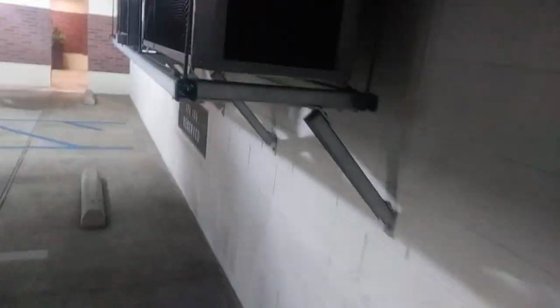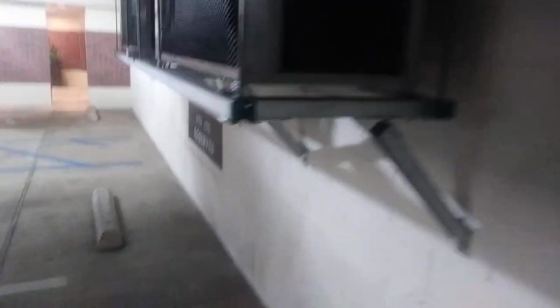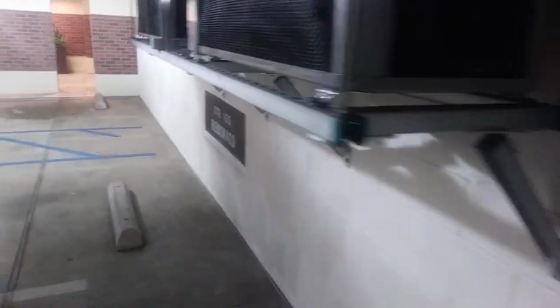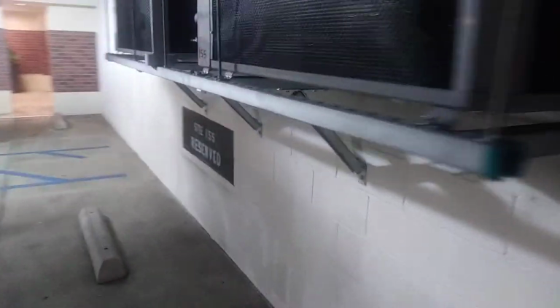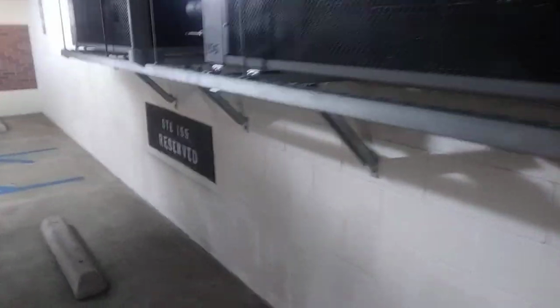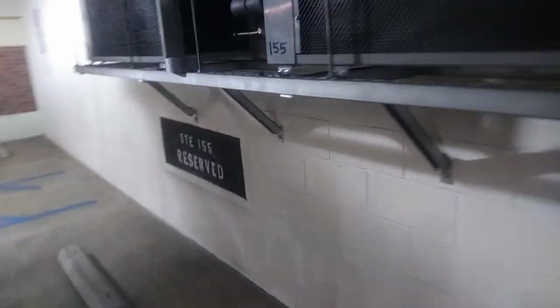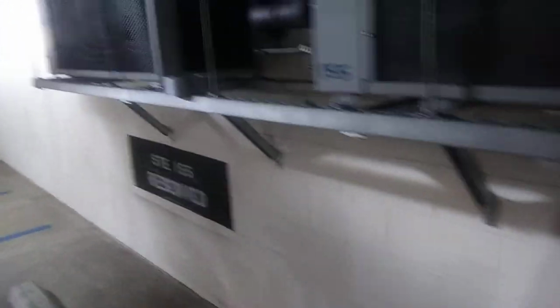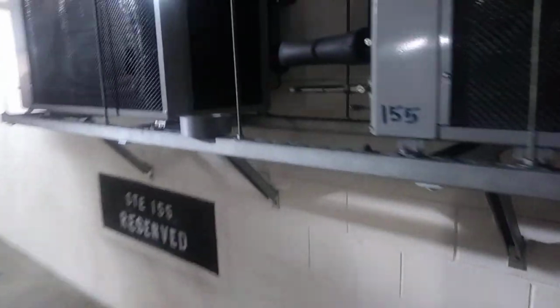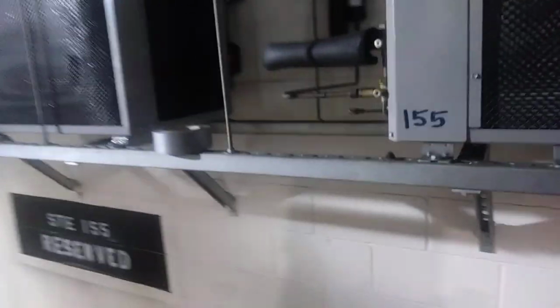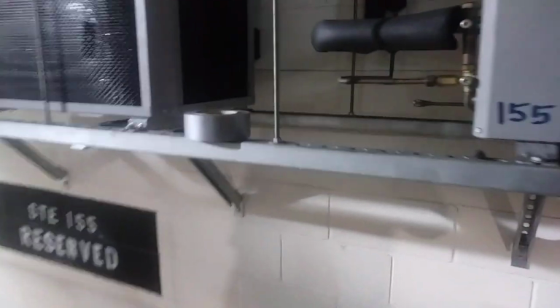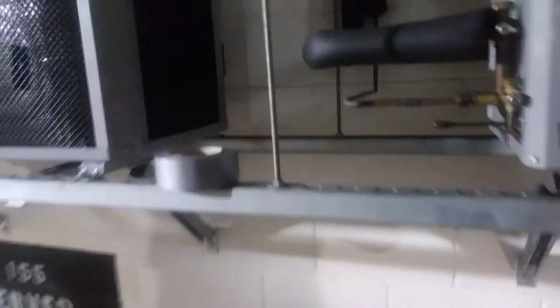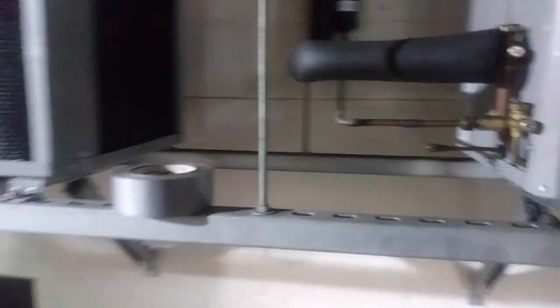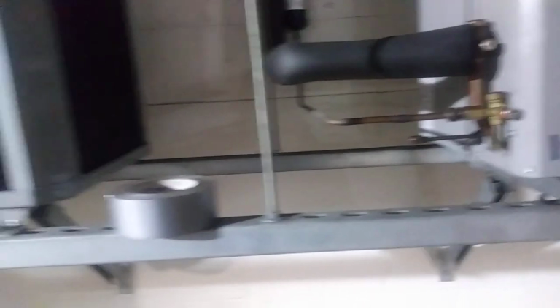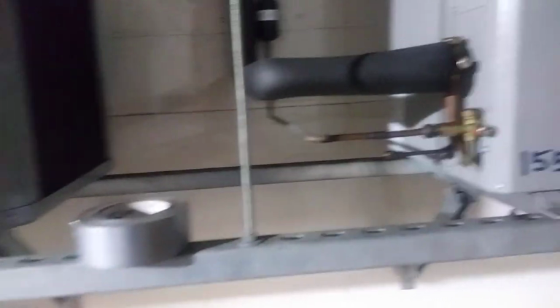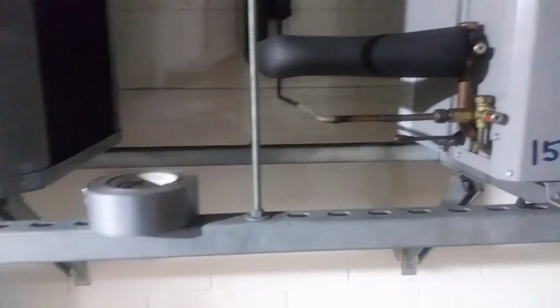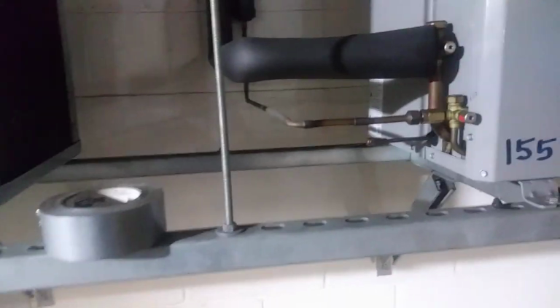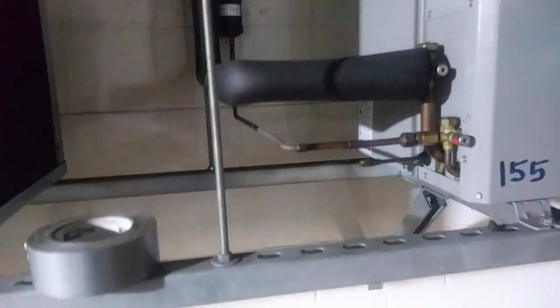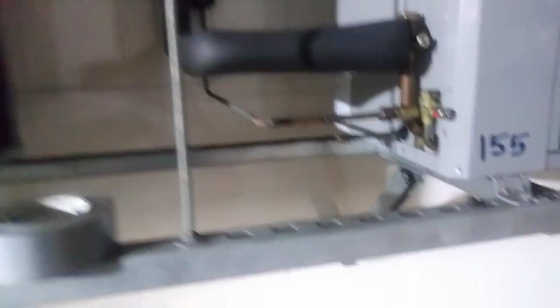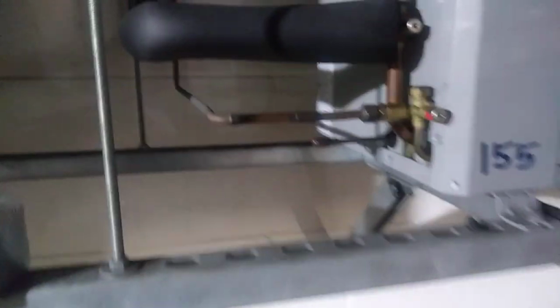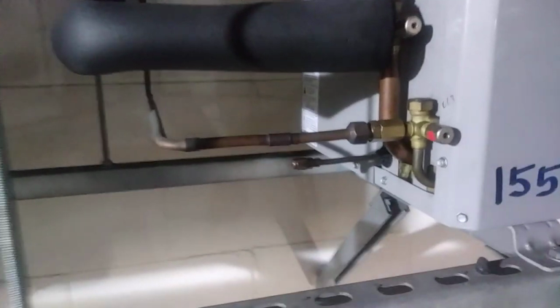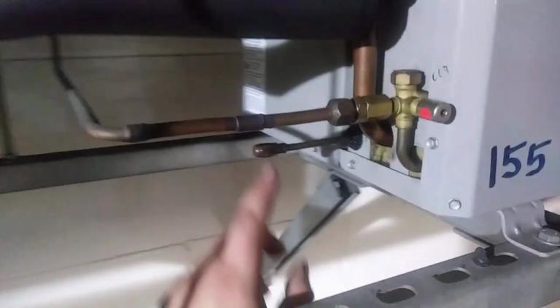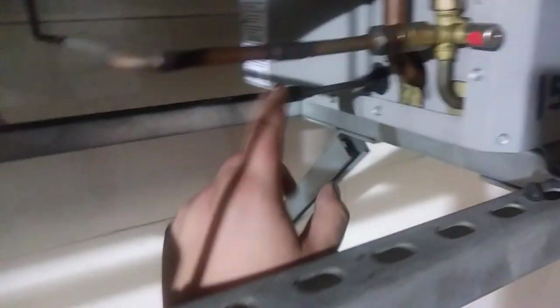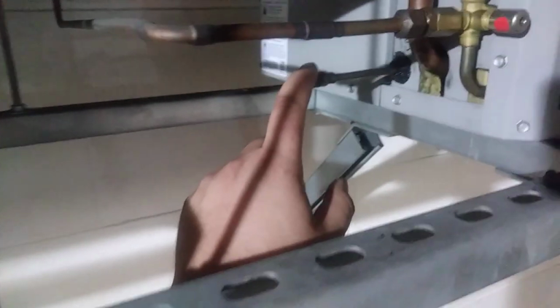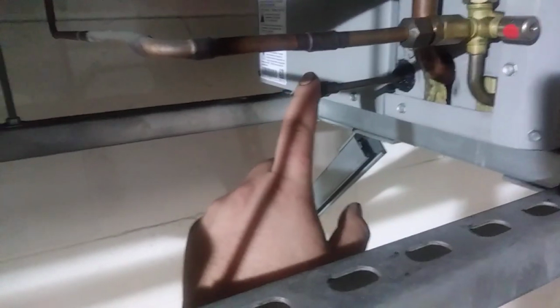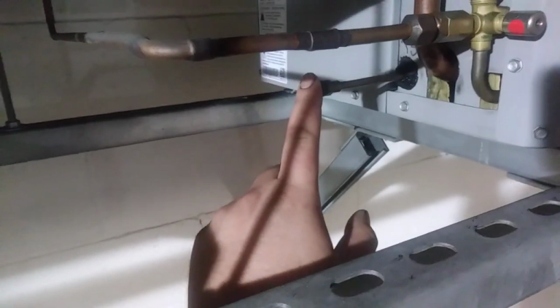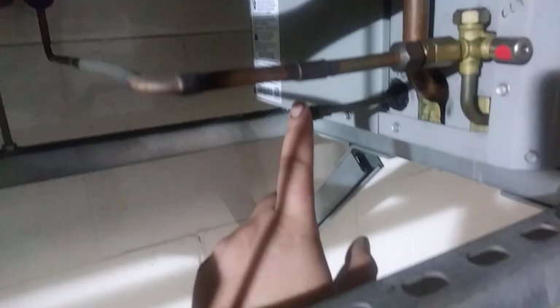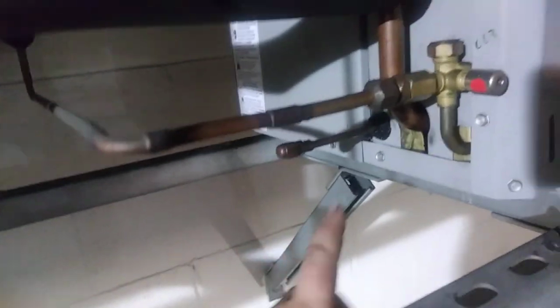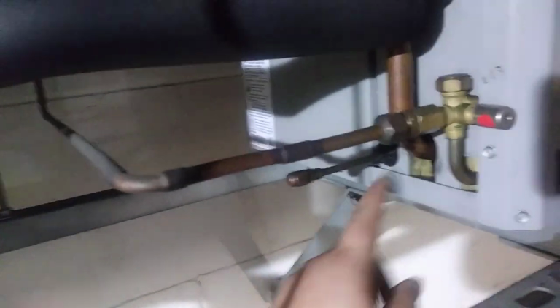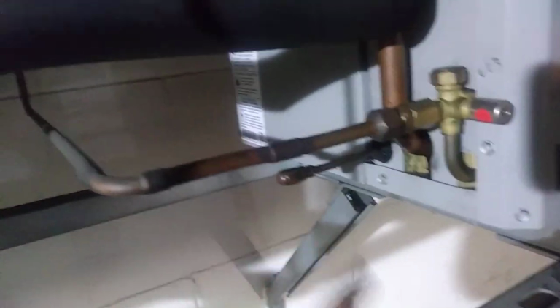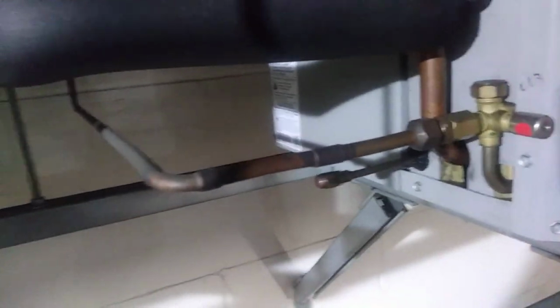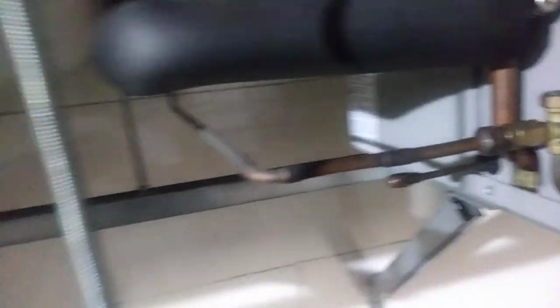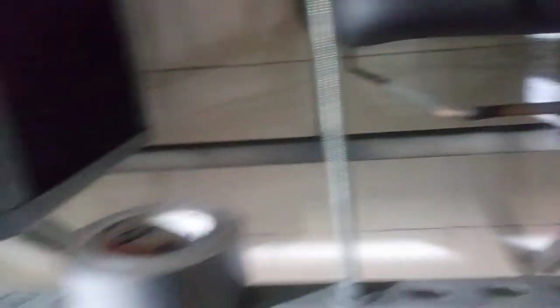I was pretty proud of myself when we installed these. Turned out pretty nice, I think. I extended out the true suction line here.